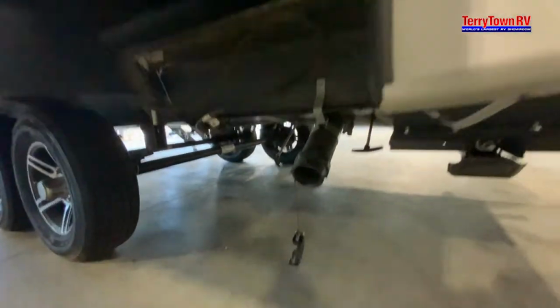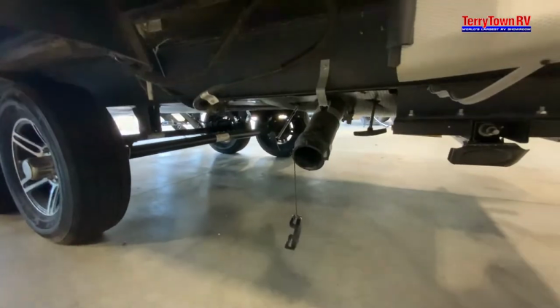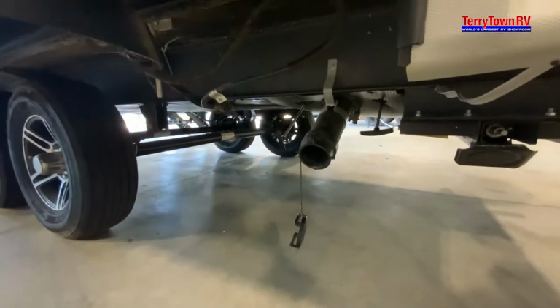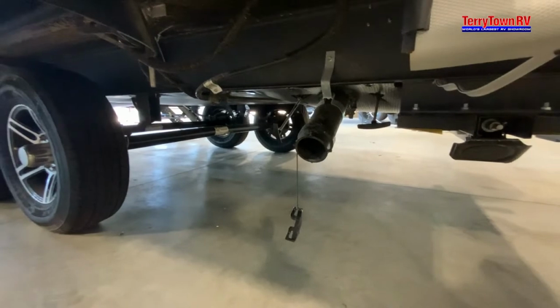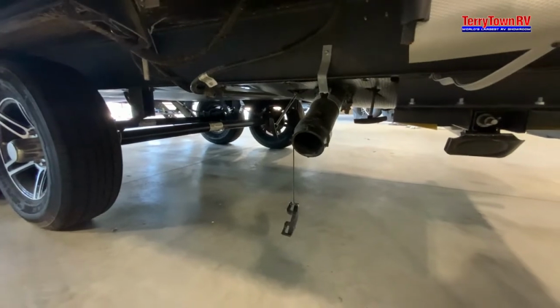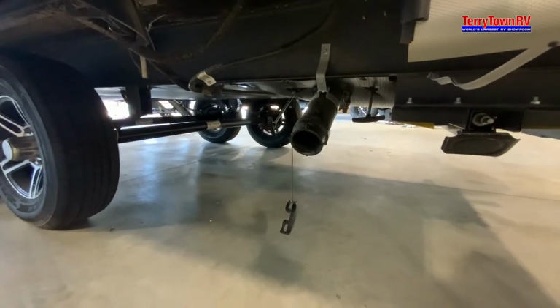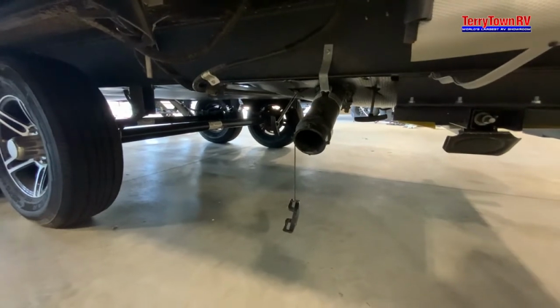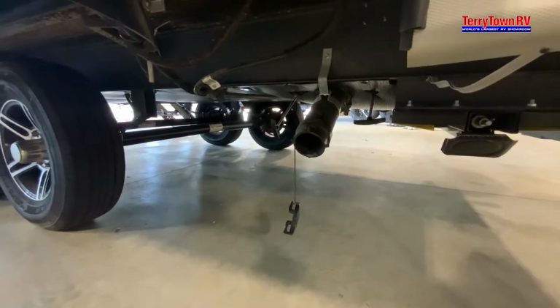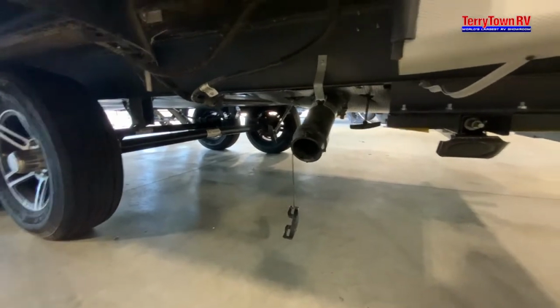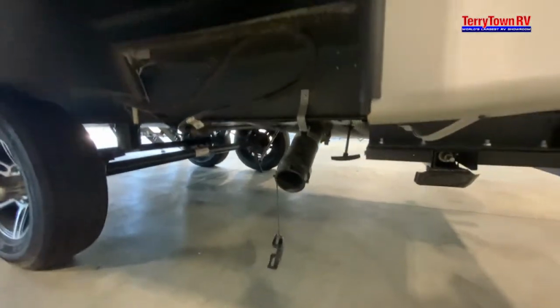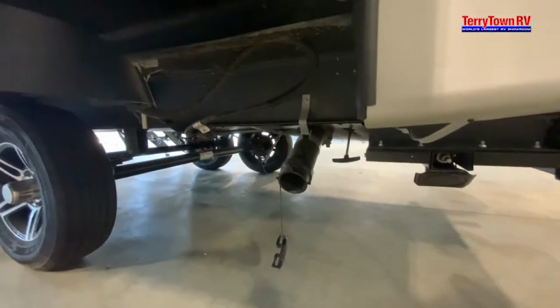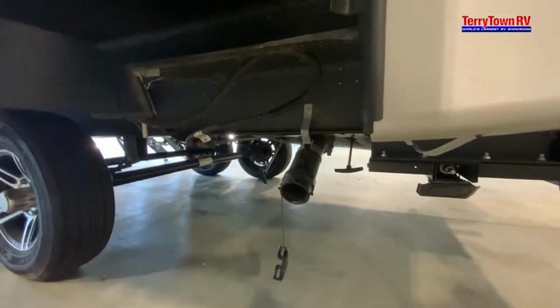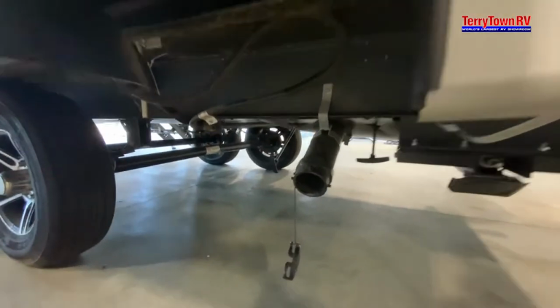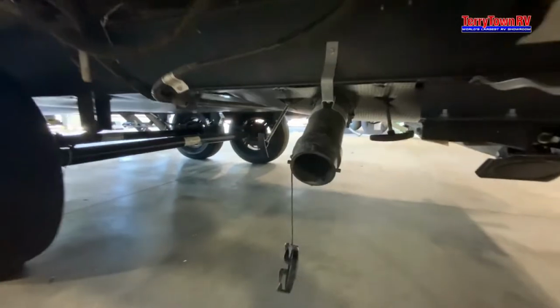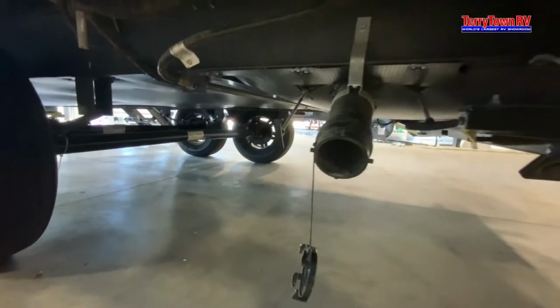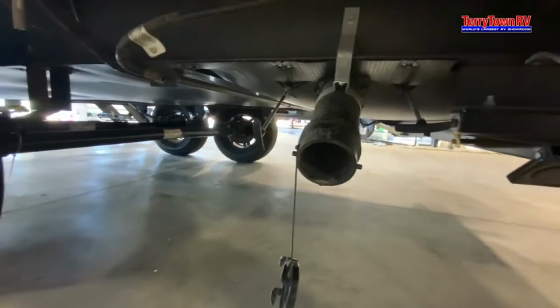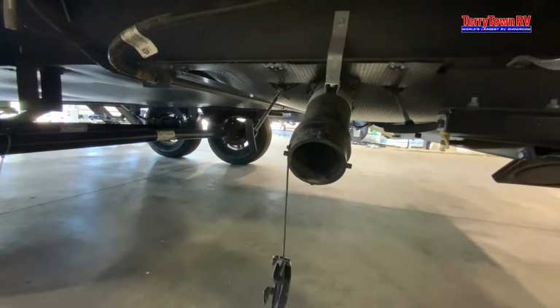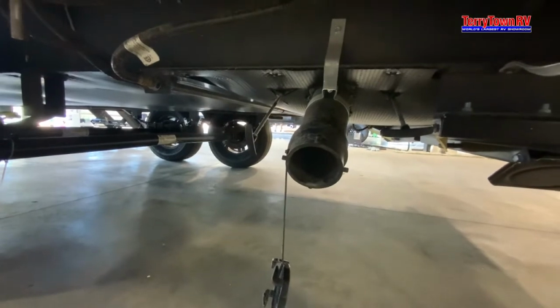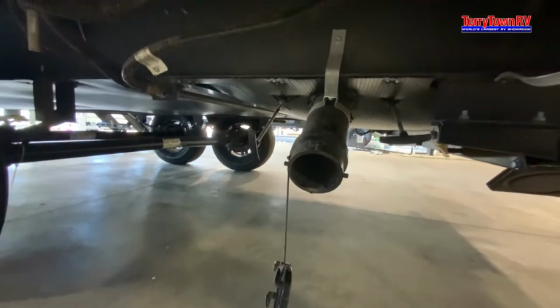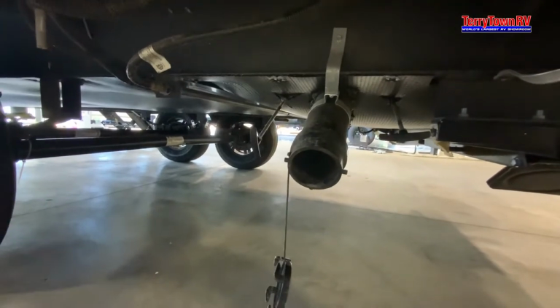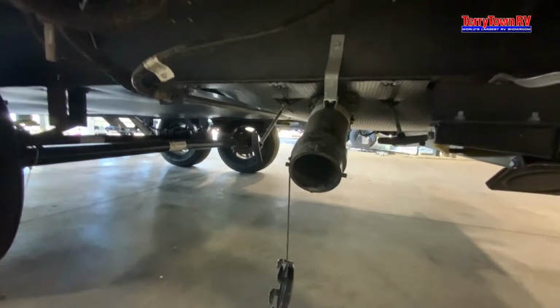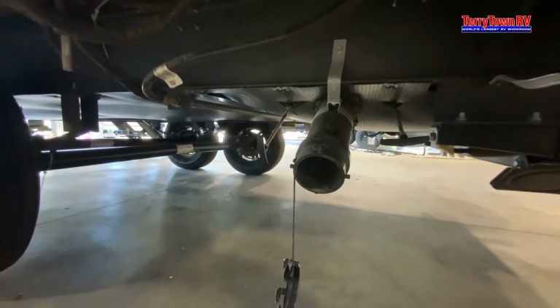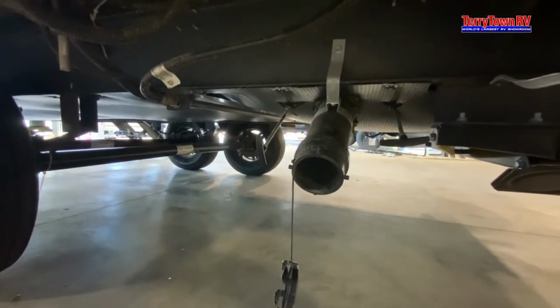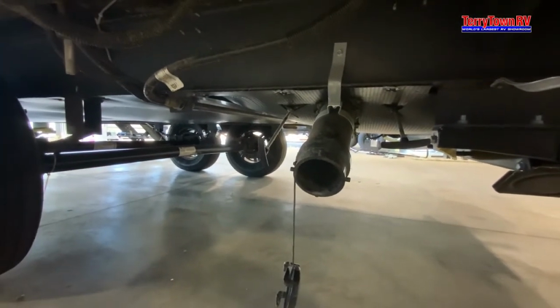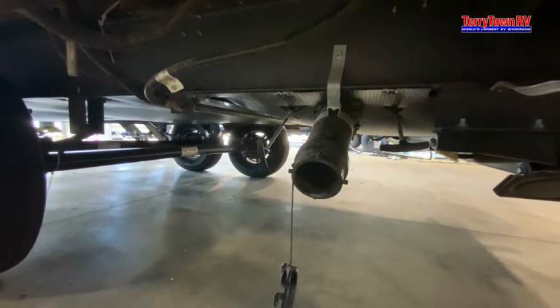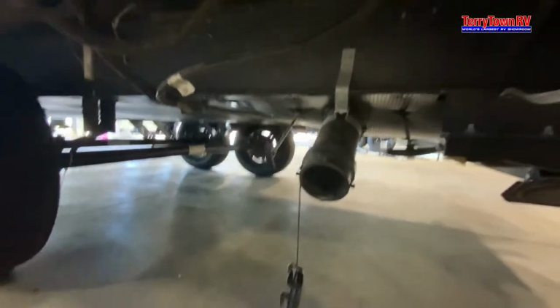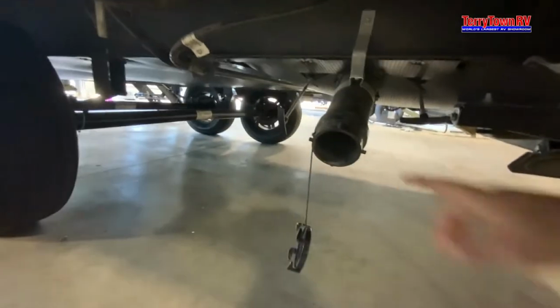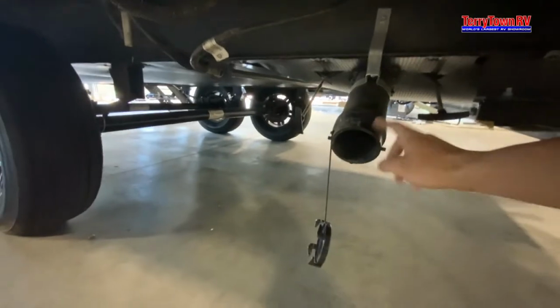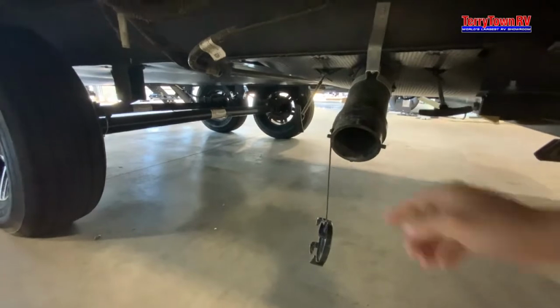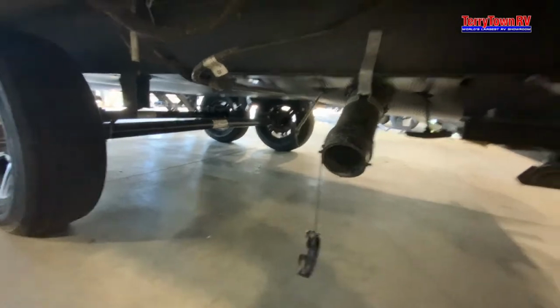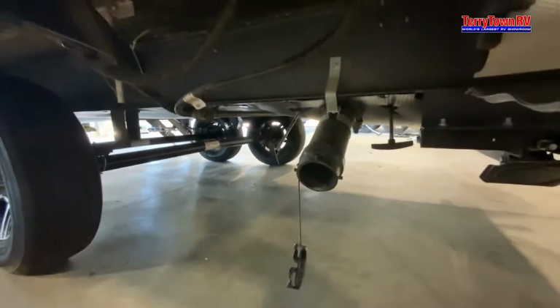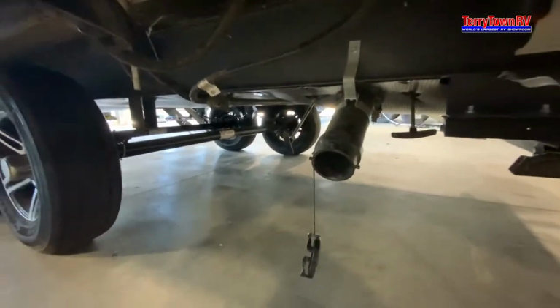Looking in the back of our coach, we're going to have our poles — black tank on our left and gray on the right. We like to do our gray water last because that is the cleanest water, and I do like to have a clear elbow here so I can see when it's finished cleaning.